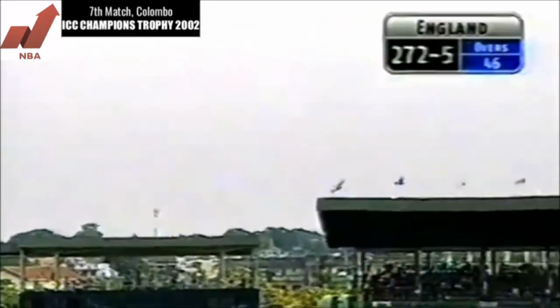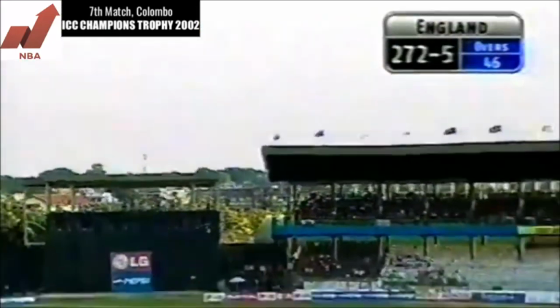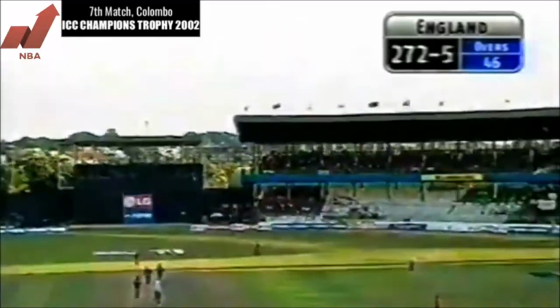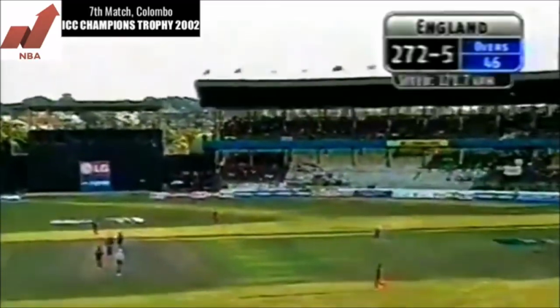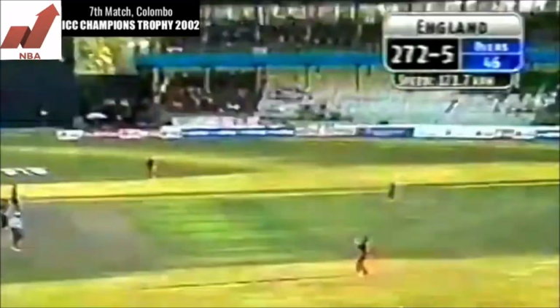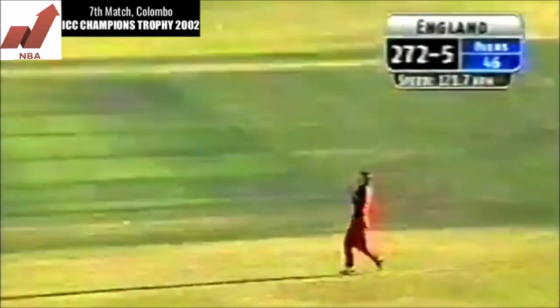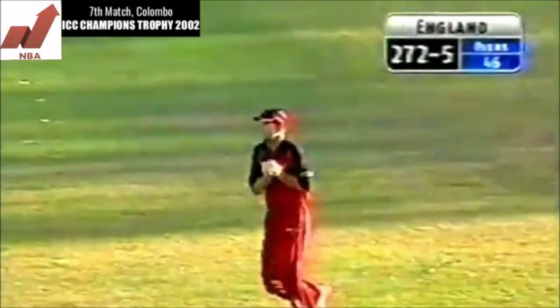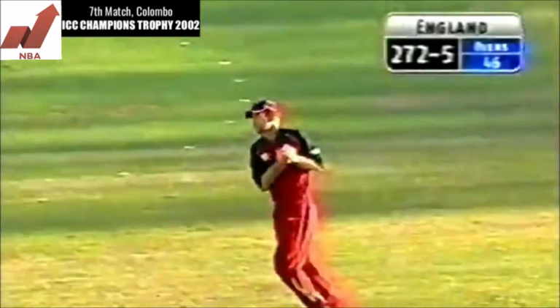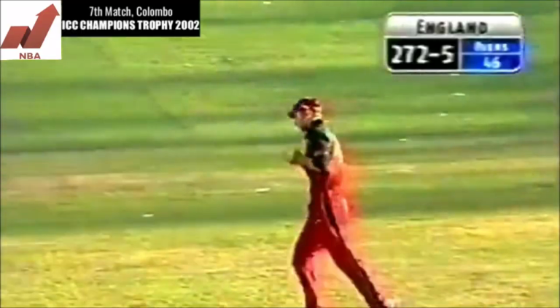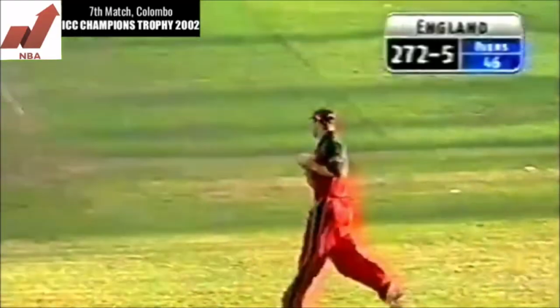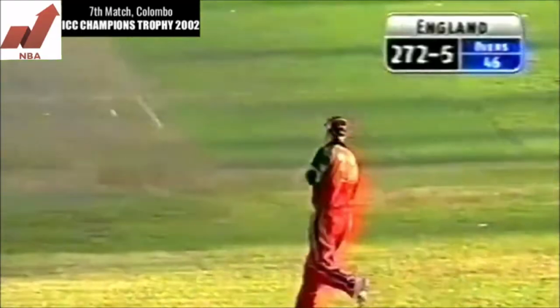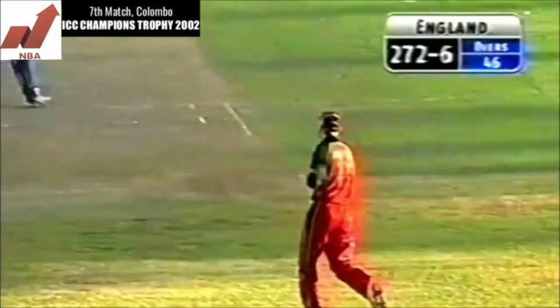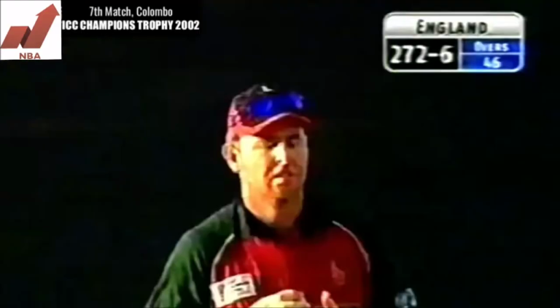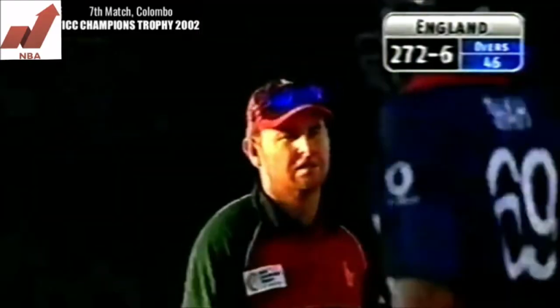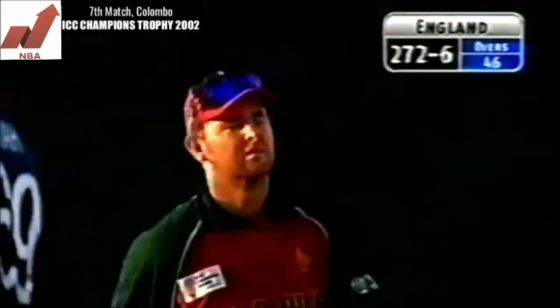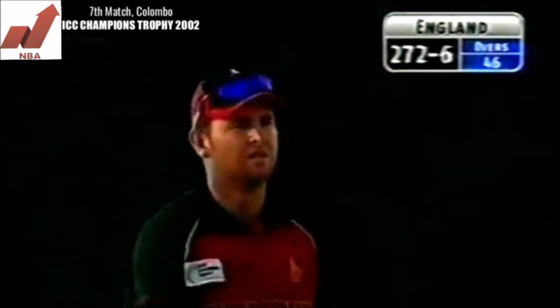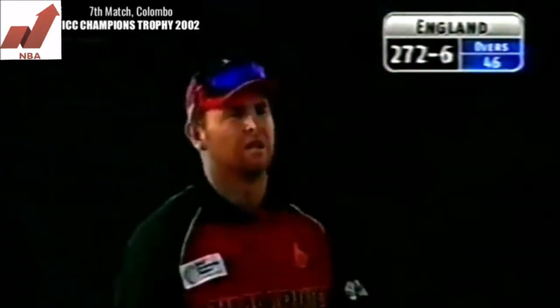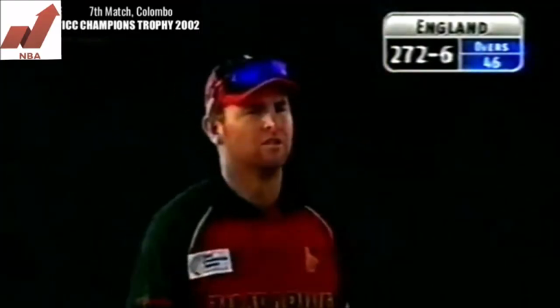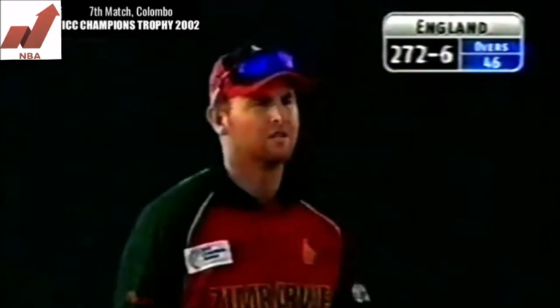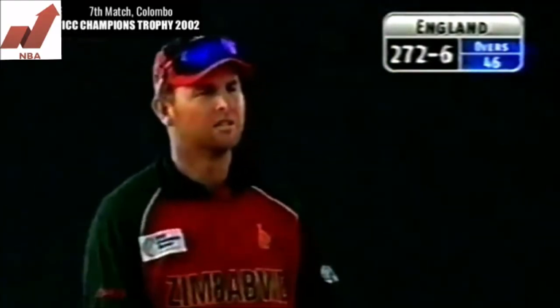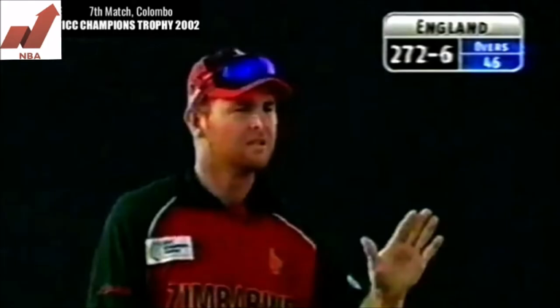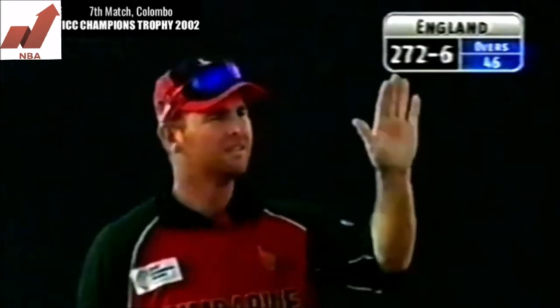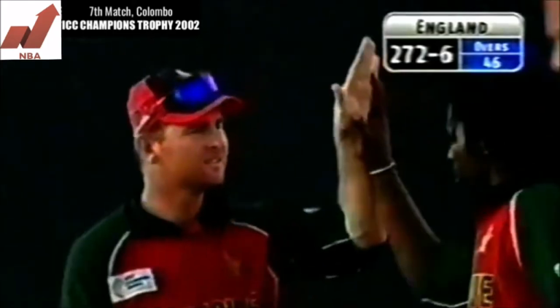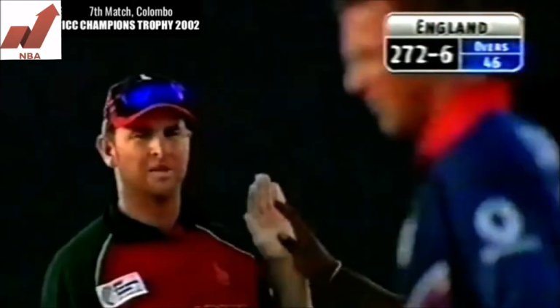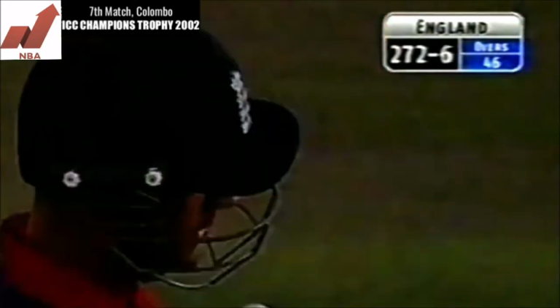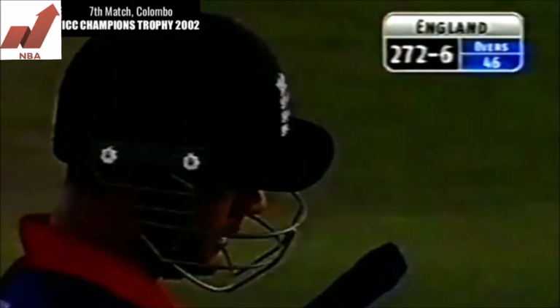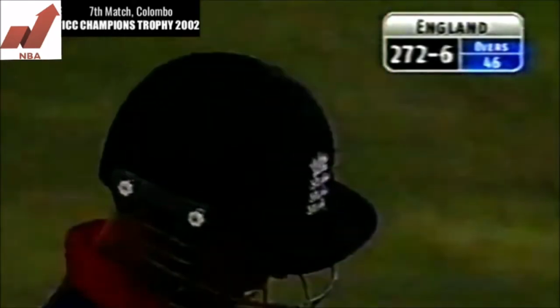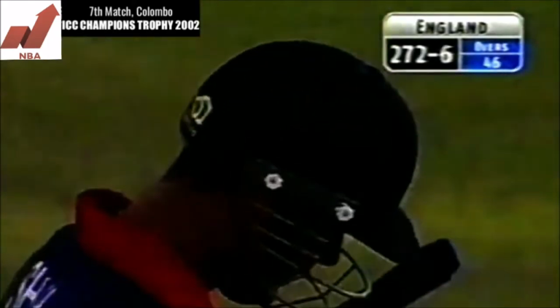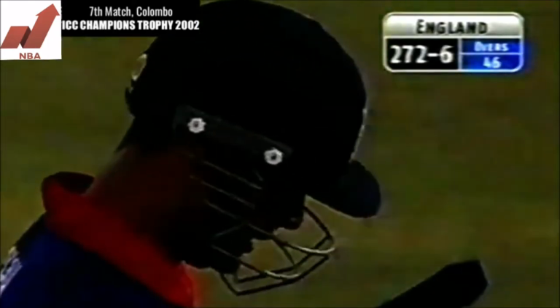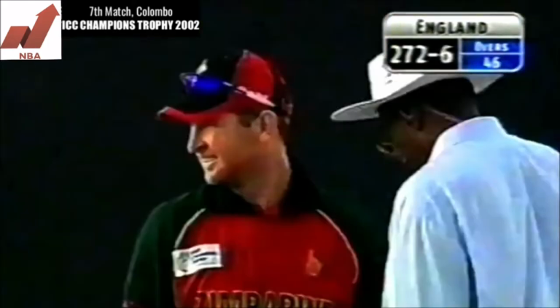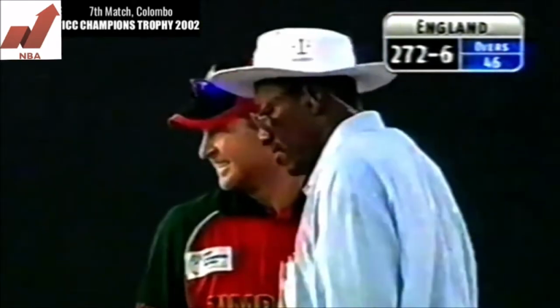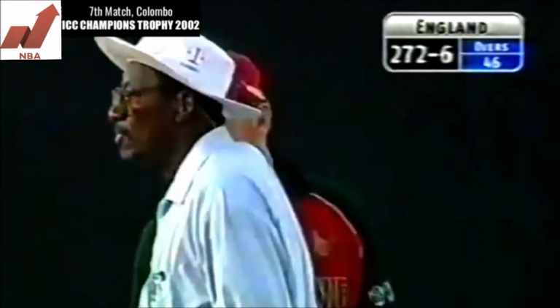That's gone way up in the air, it's a simple catch. Alistair Campbell takes the catch, it's the end of Owe Shah. Shah has gone for 25.